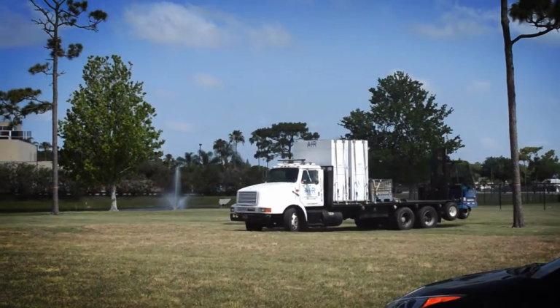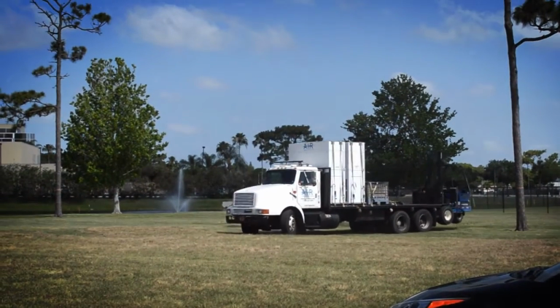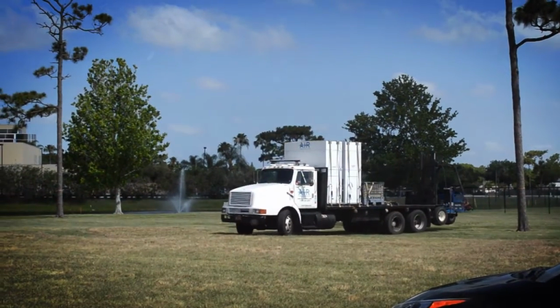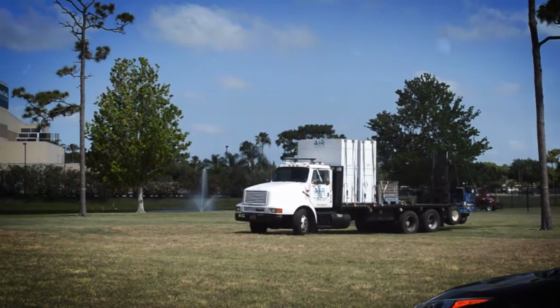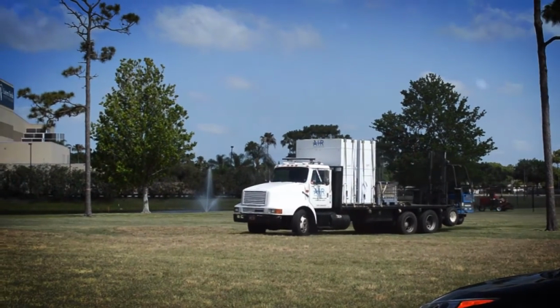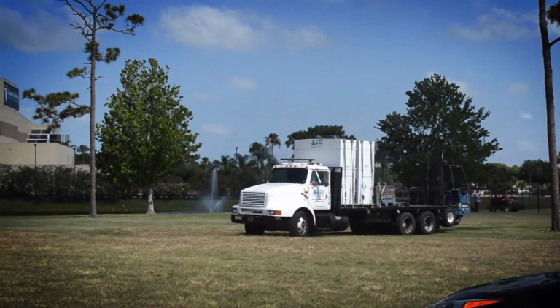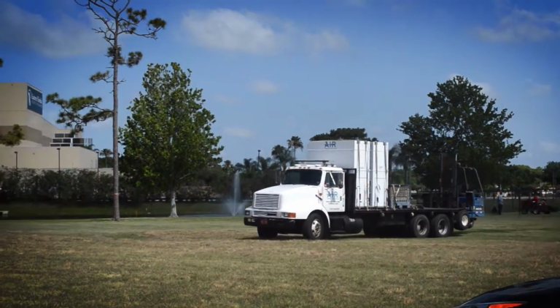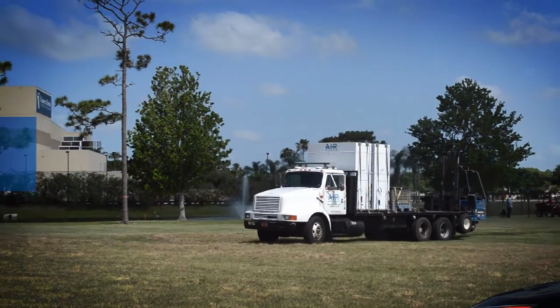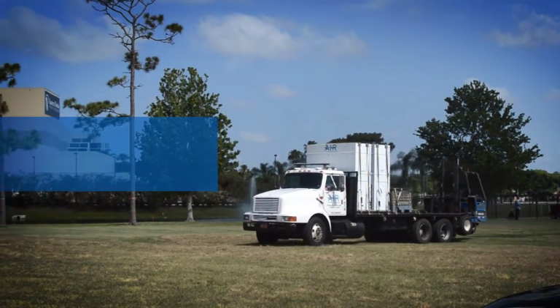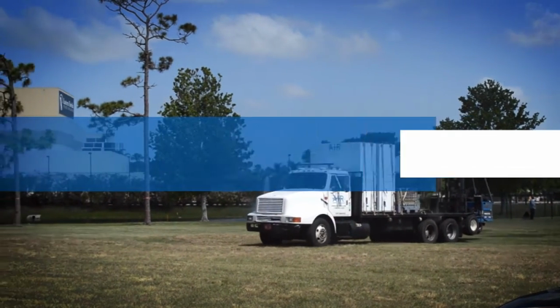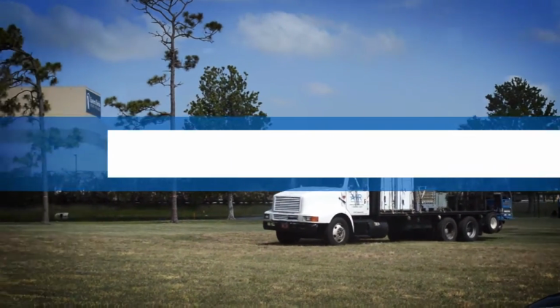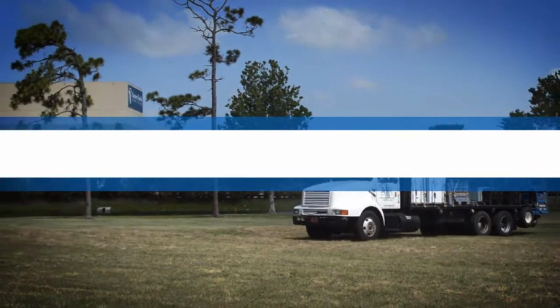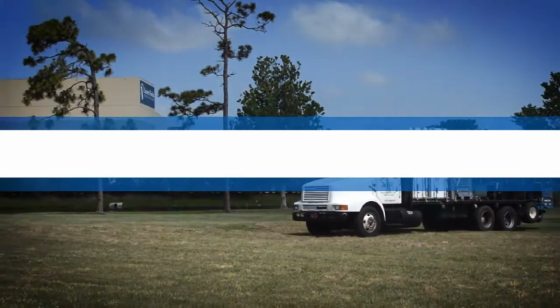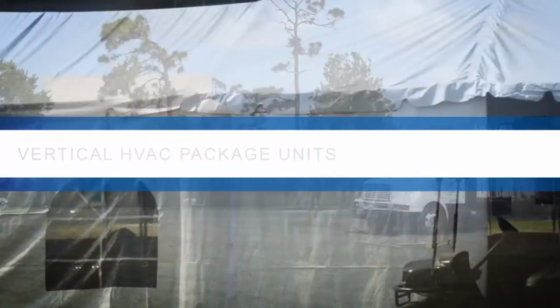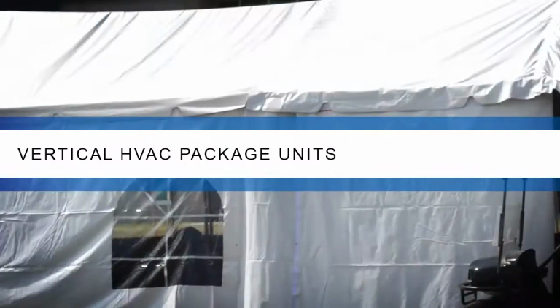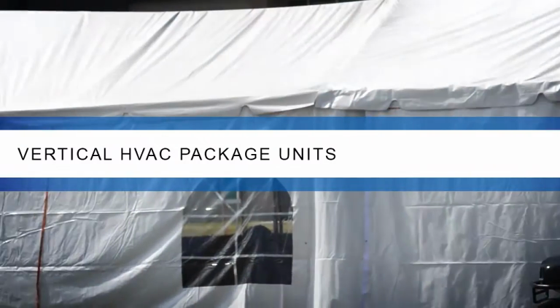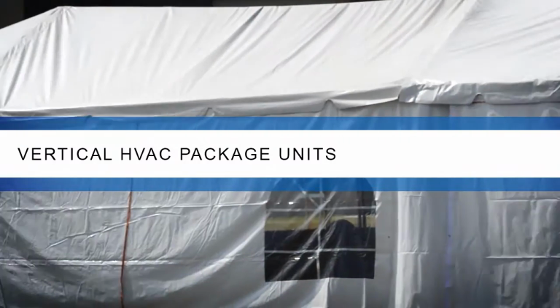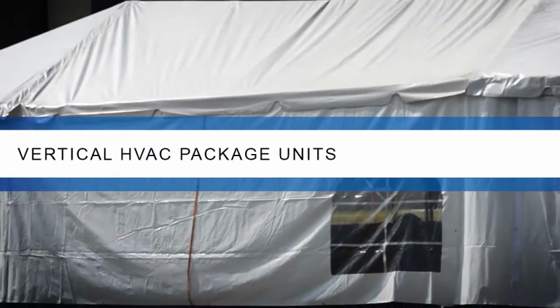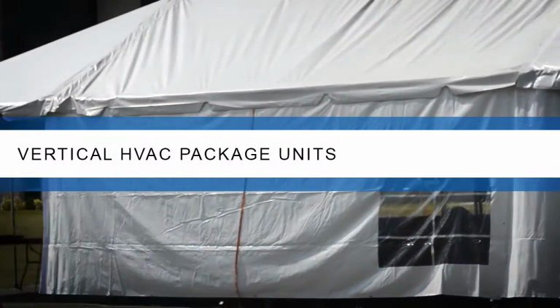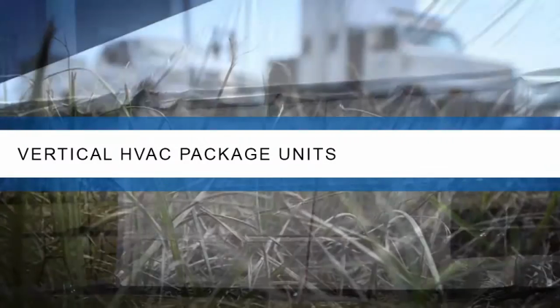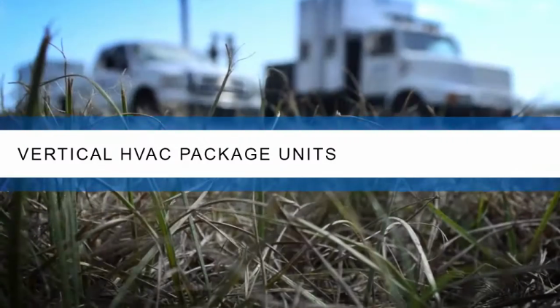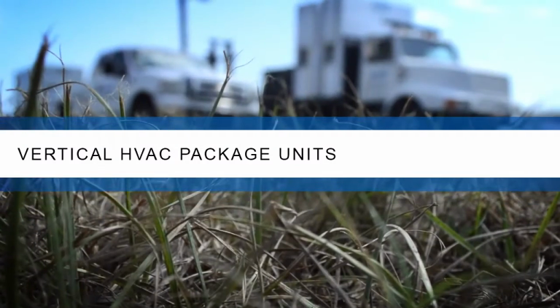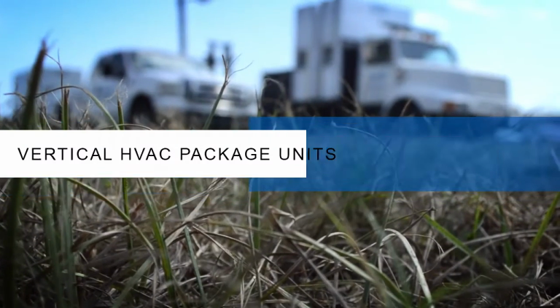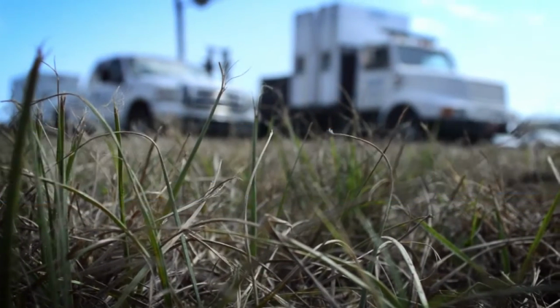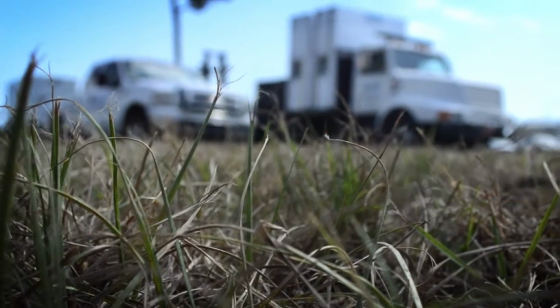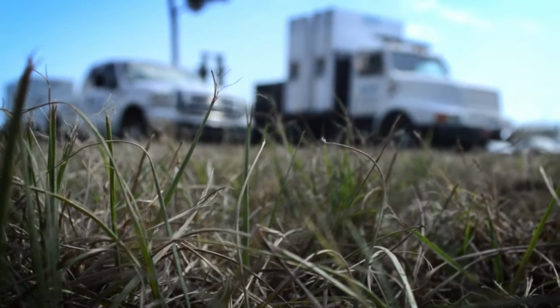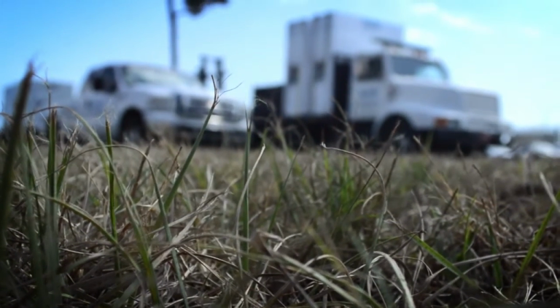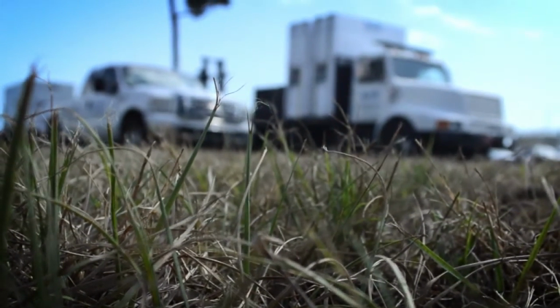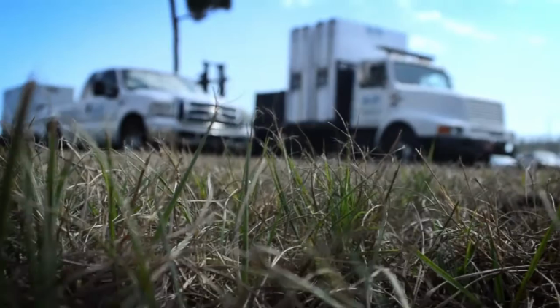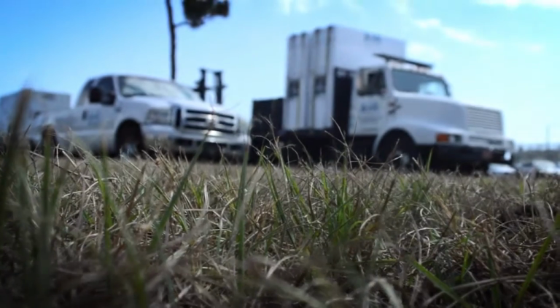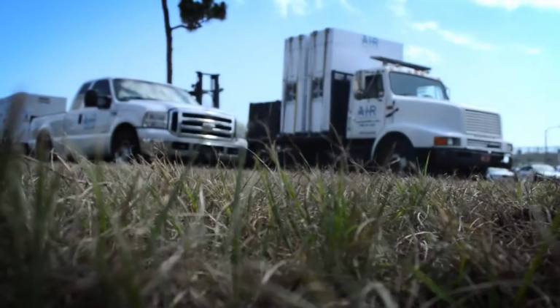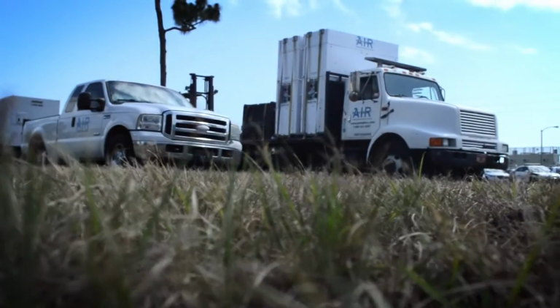Portable Air offers one of the largest vertical HVAC rental fleets in the industry. The overall quality of the installation and functionality of these units is our primary goal.